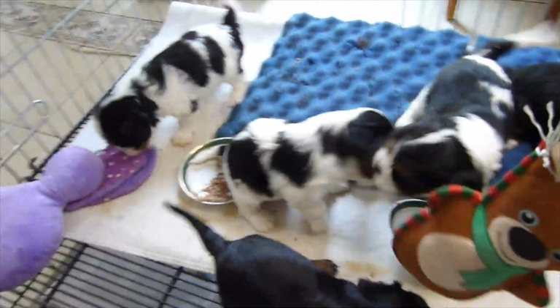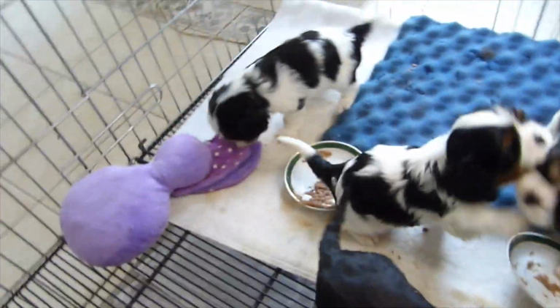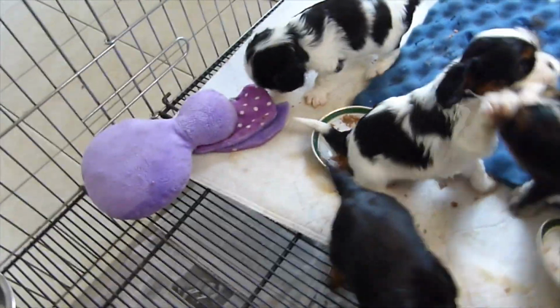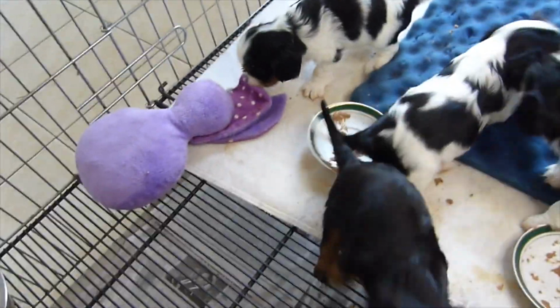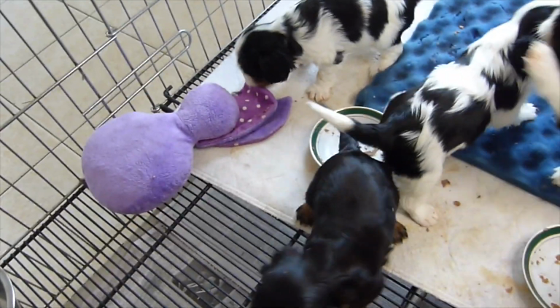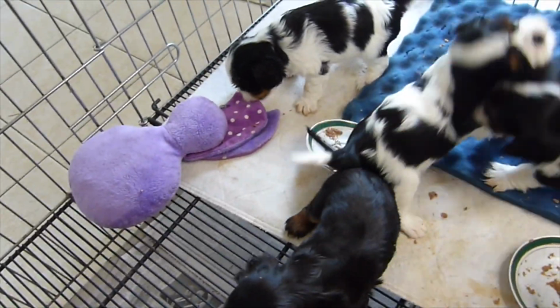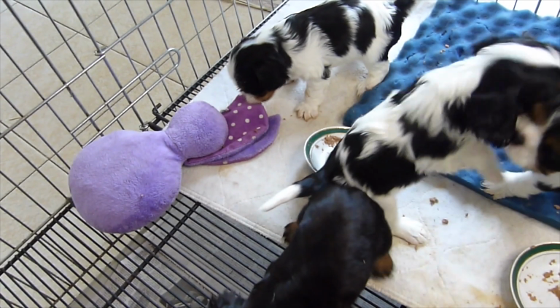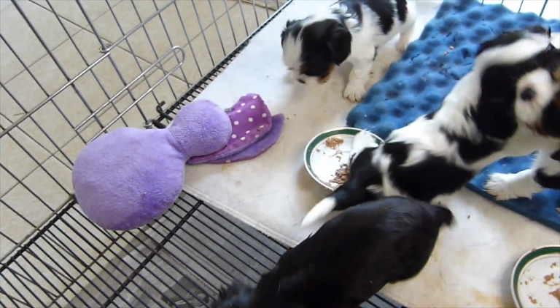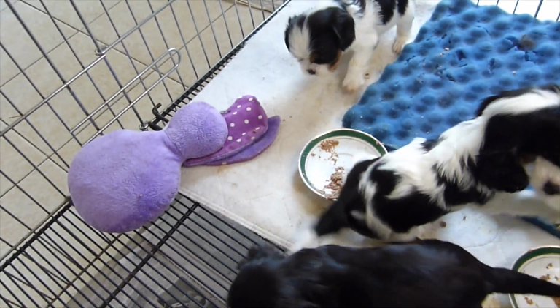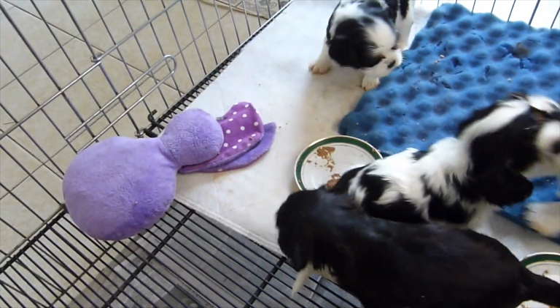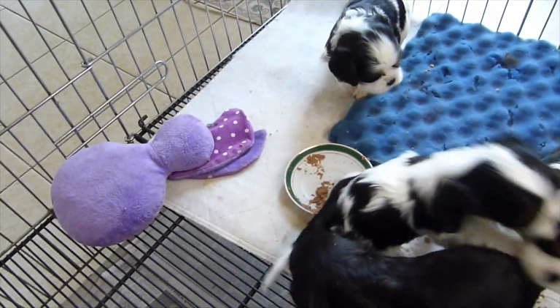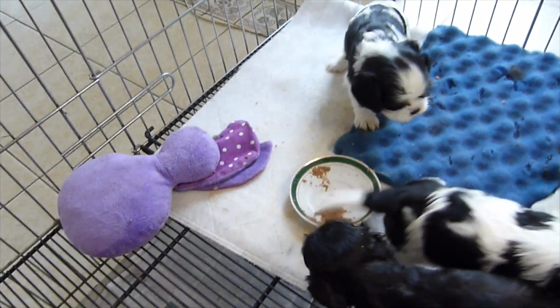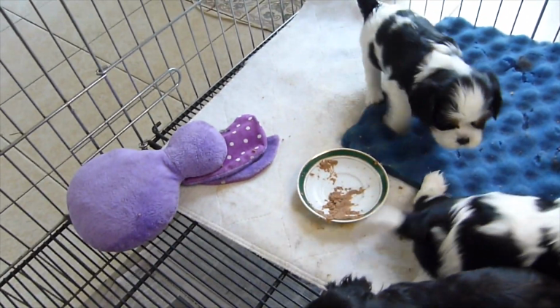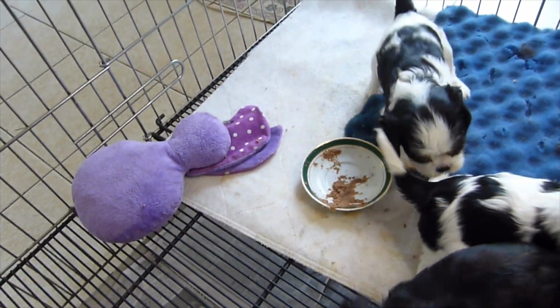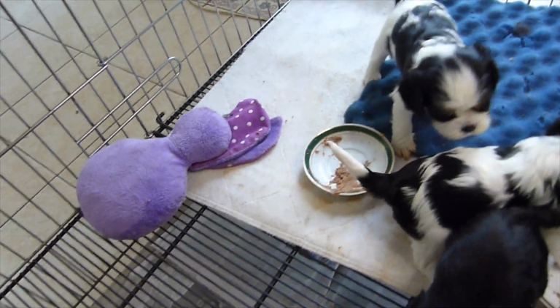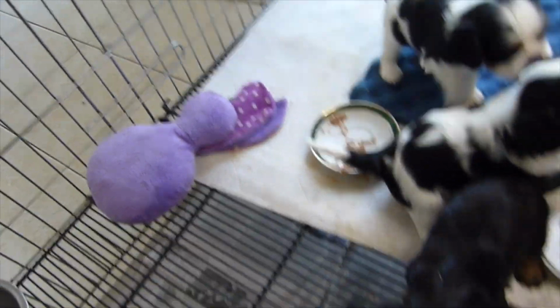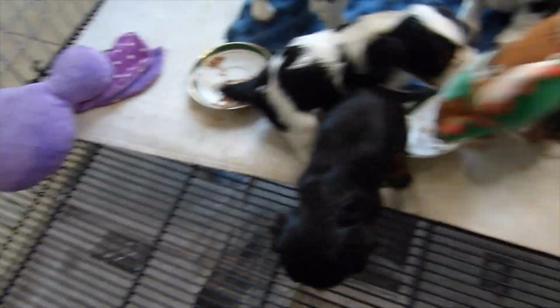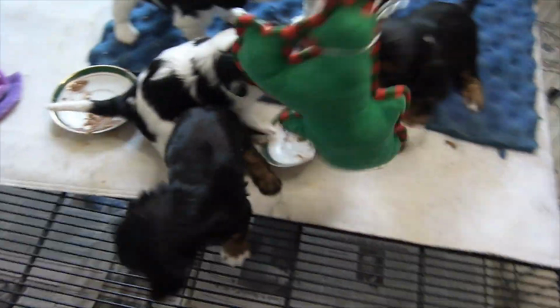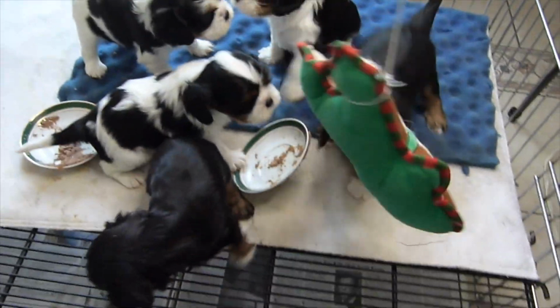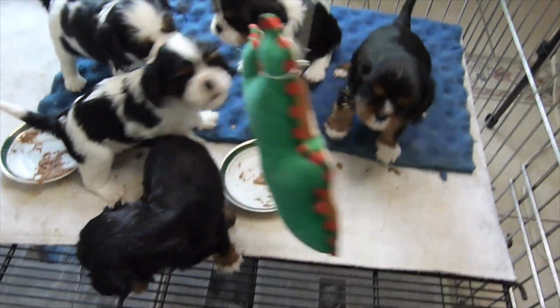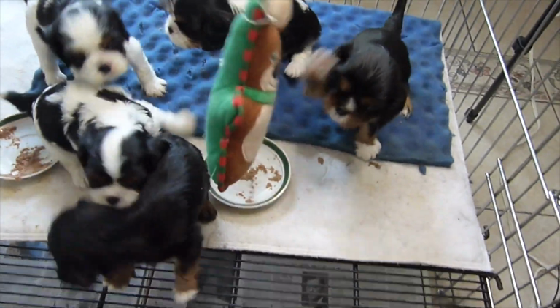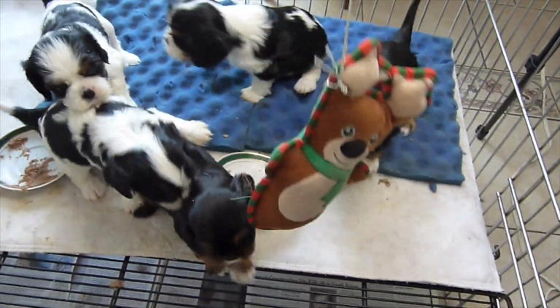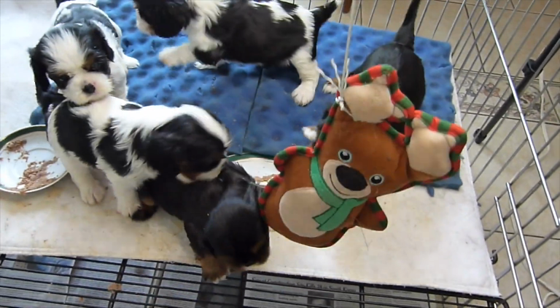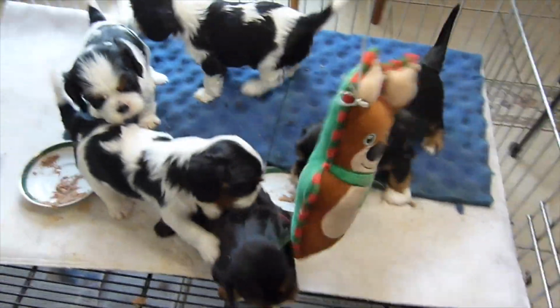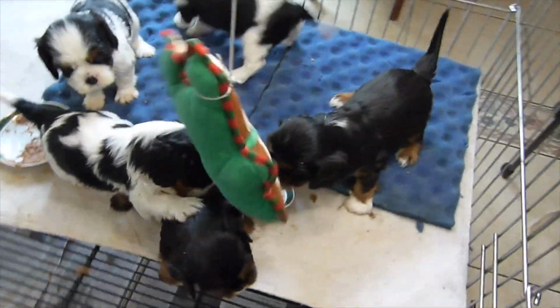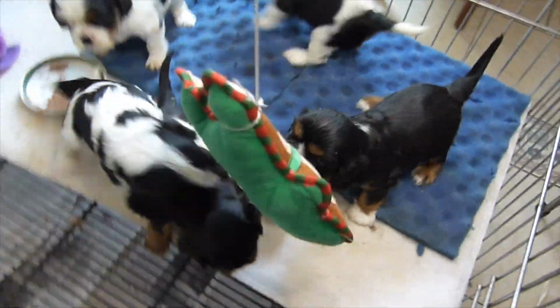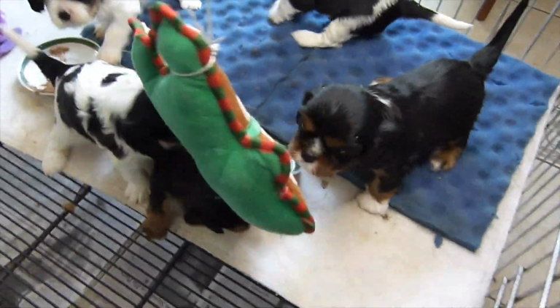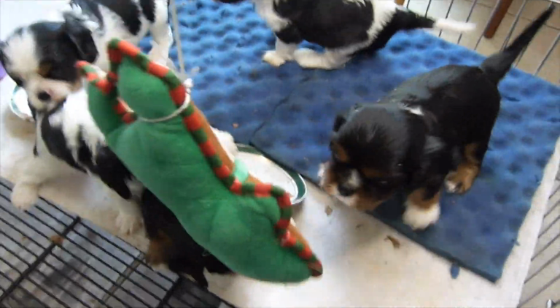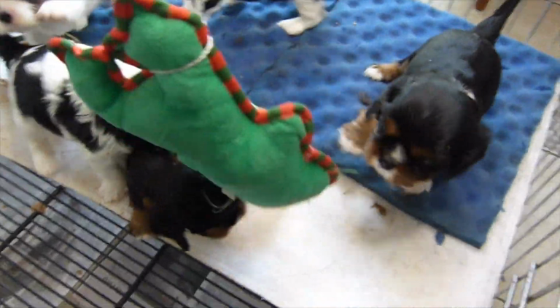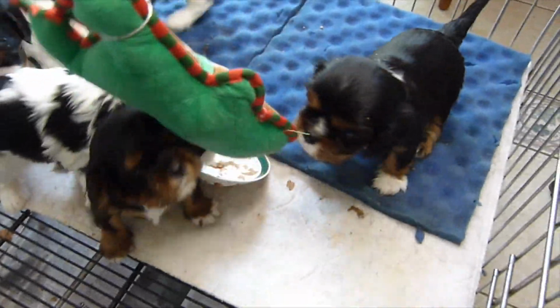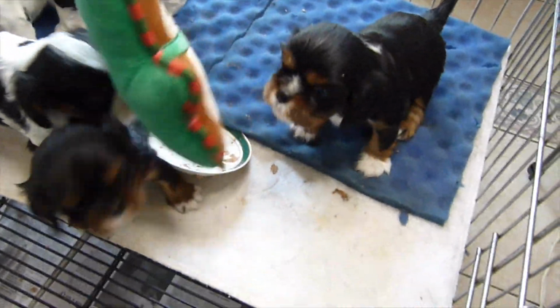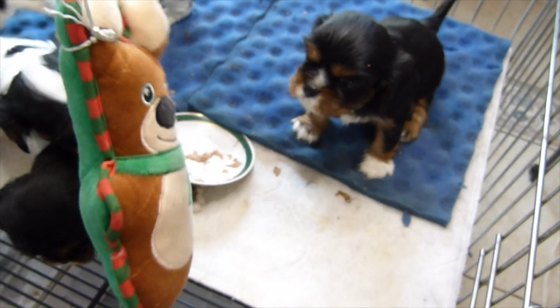There's also a soft toy there for them to chew on, and you can see Apple is over there doing that. And Henley is getting violent with the toy — what is it, Henley?